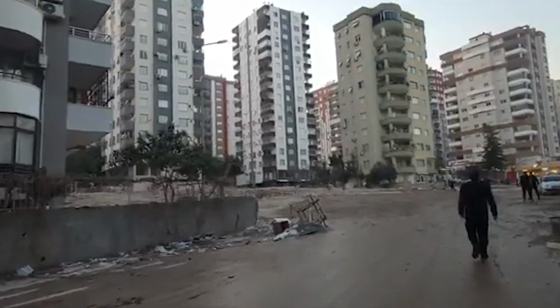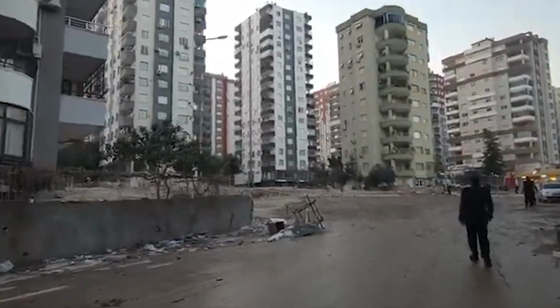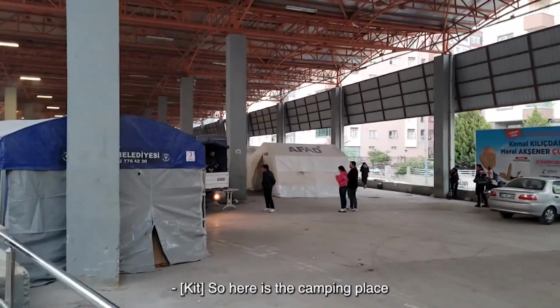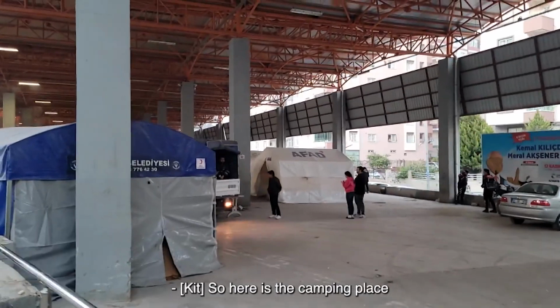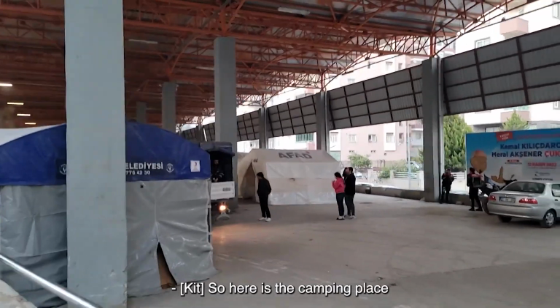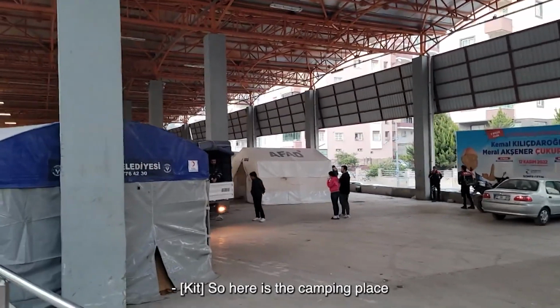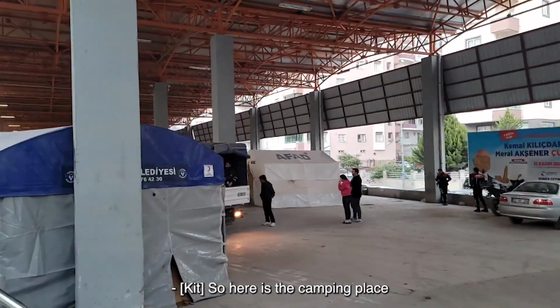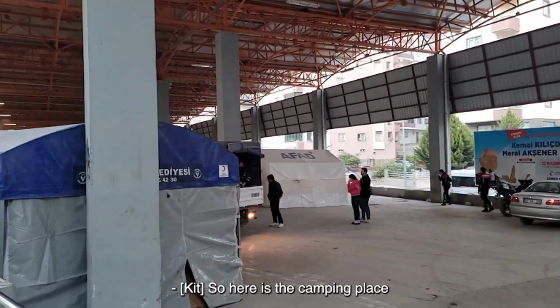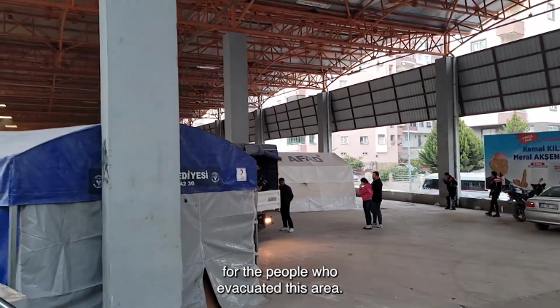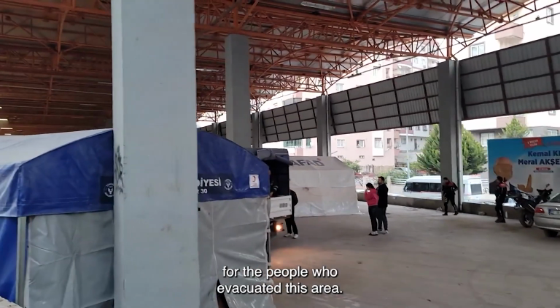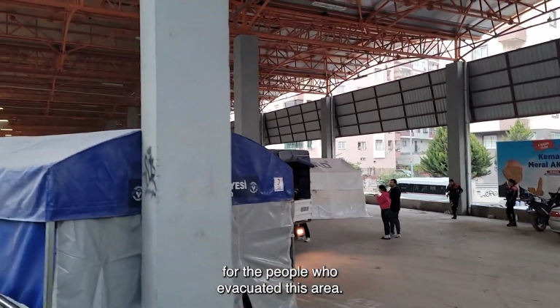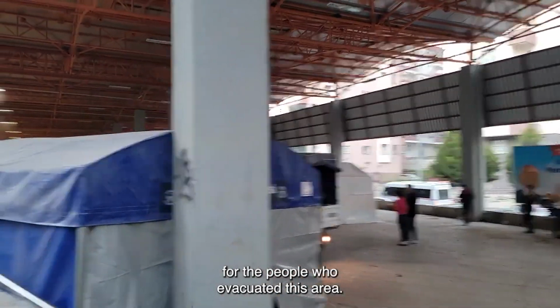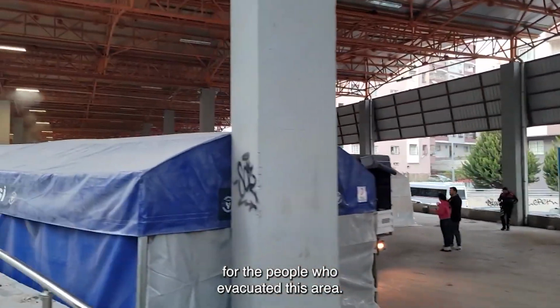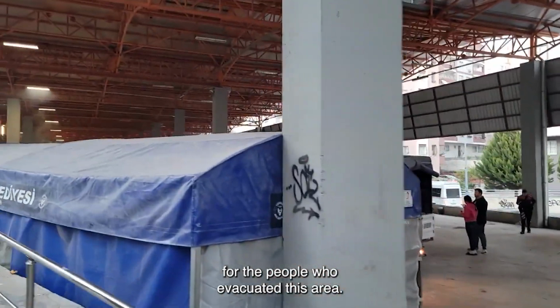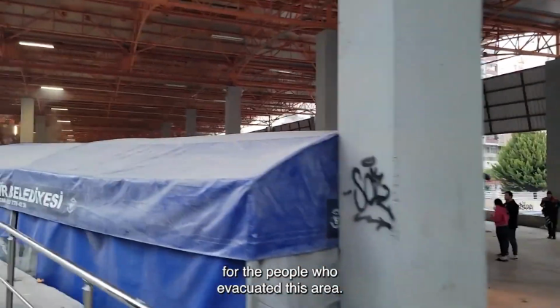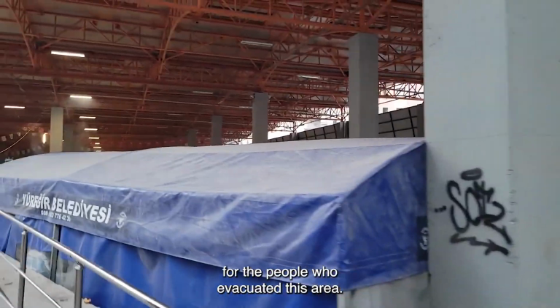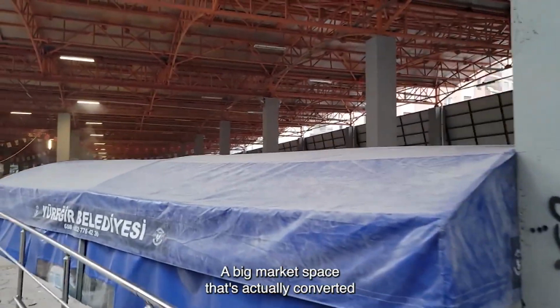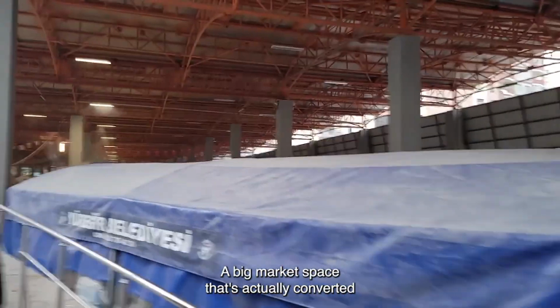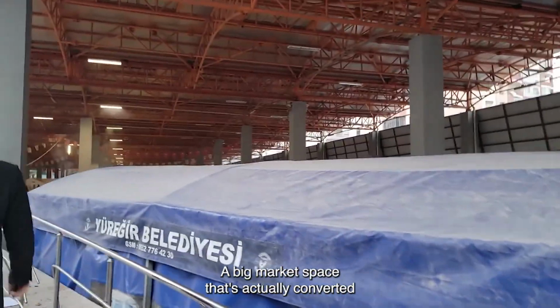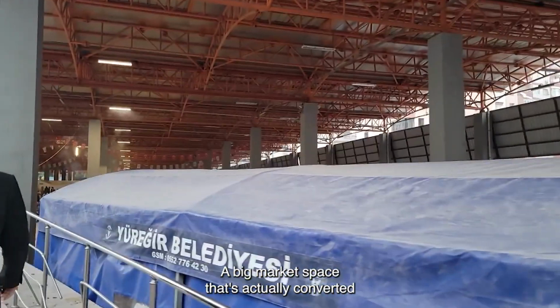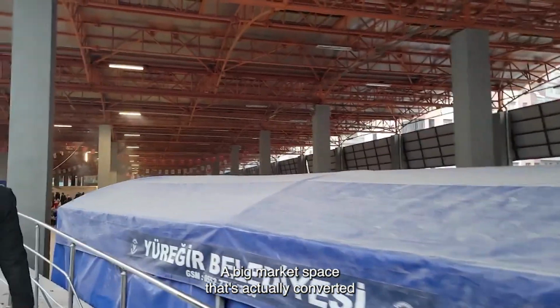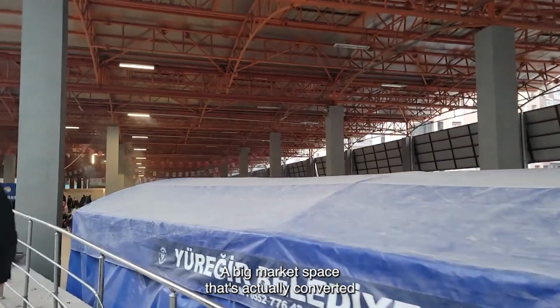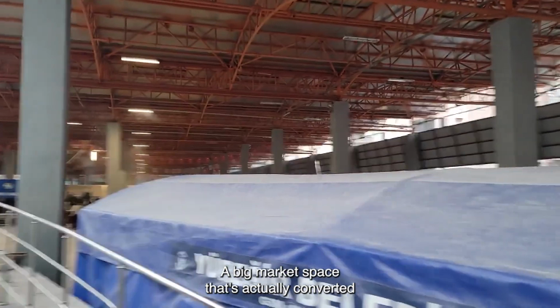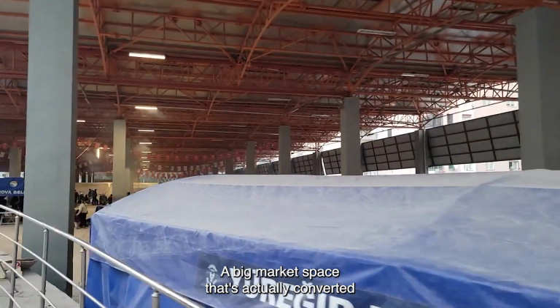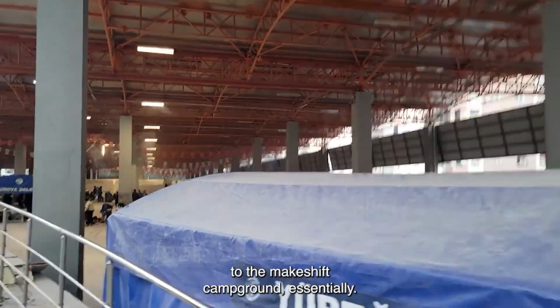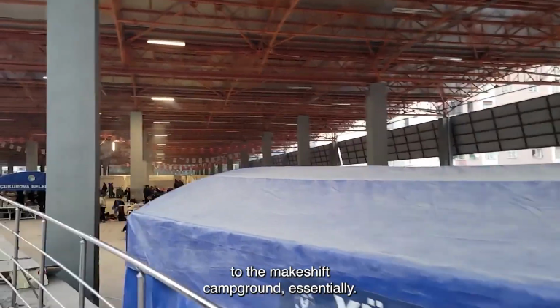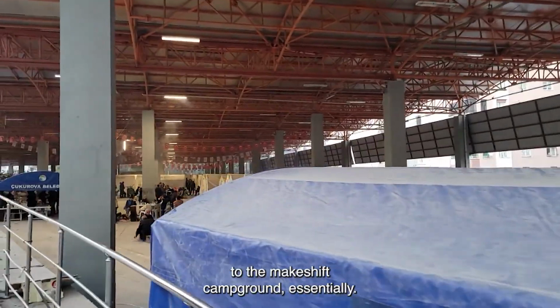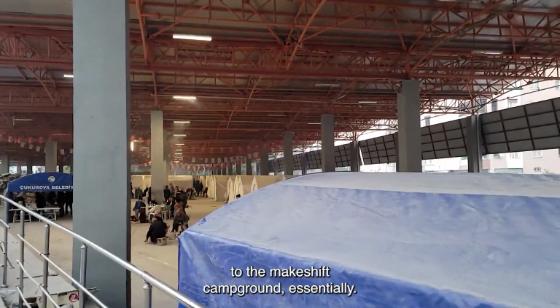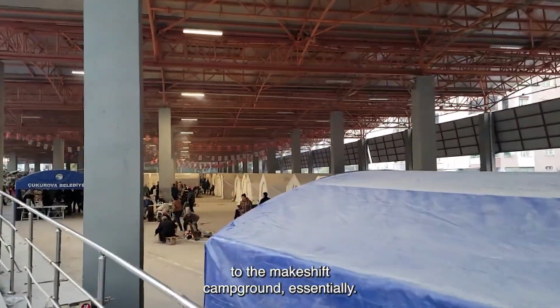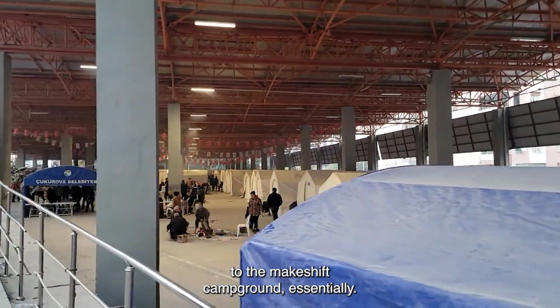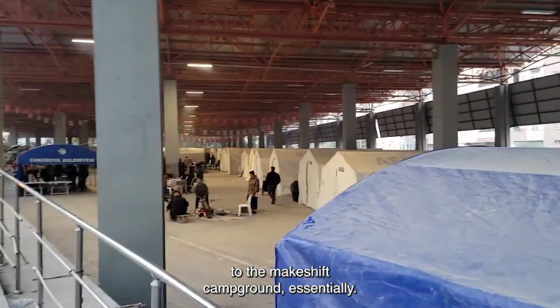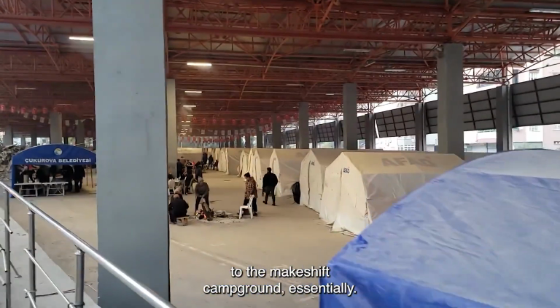Here's the camping place for the people who evacuated this area. A big market space that's actually been converted to a campground essentially.